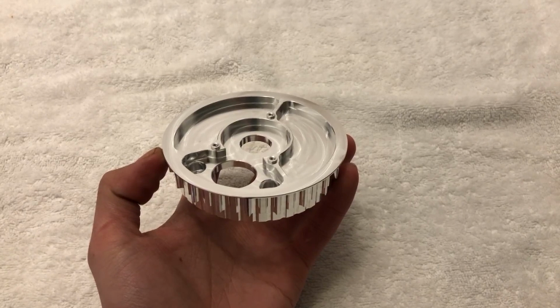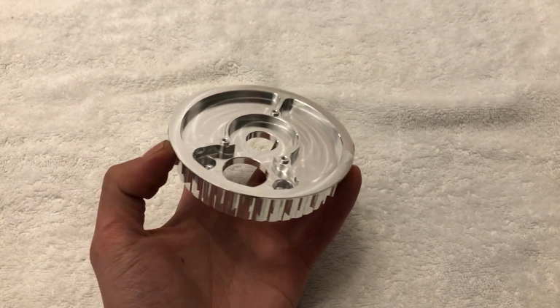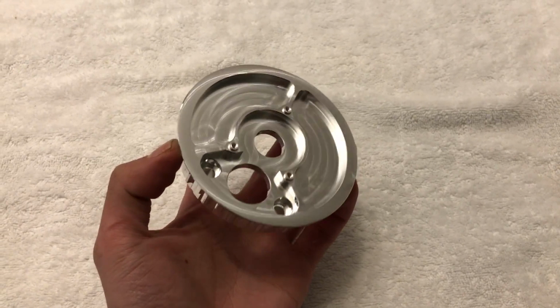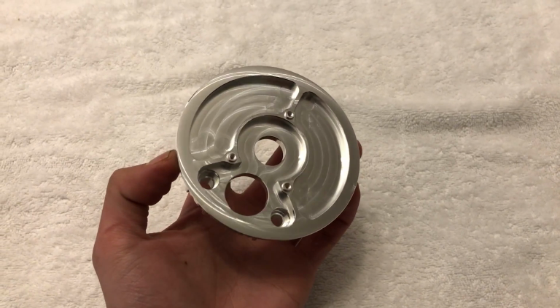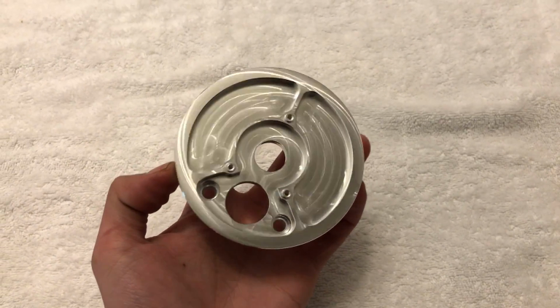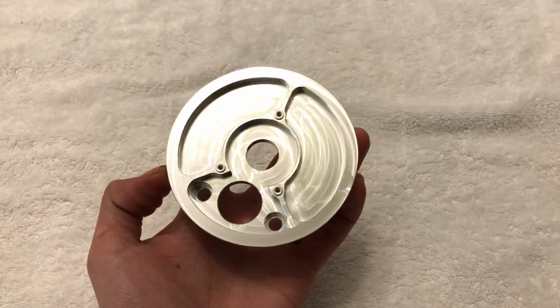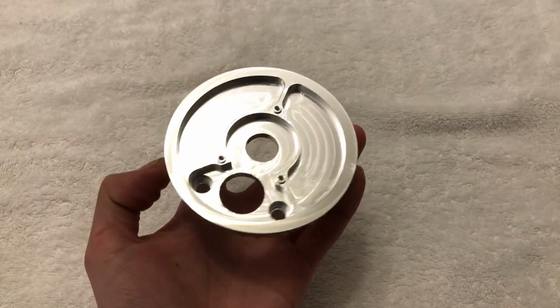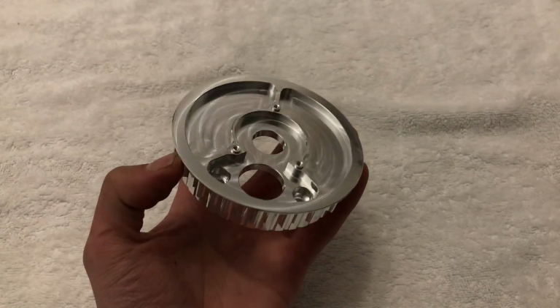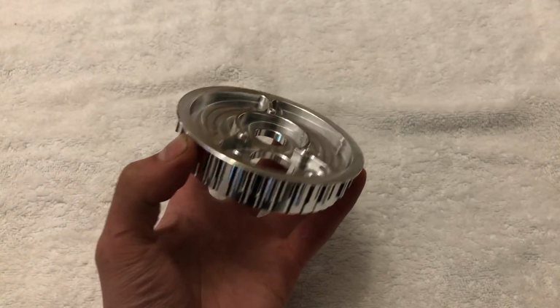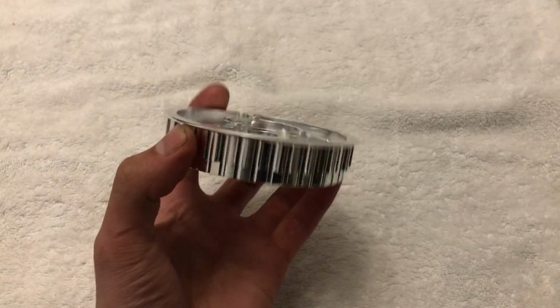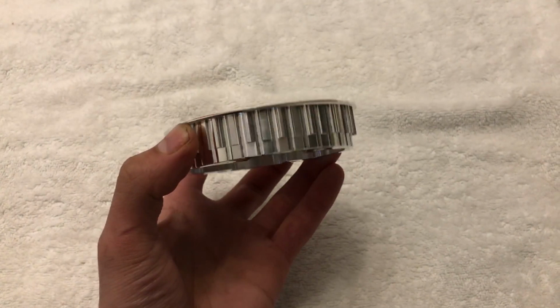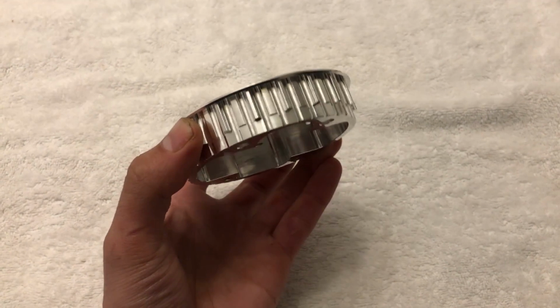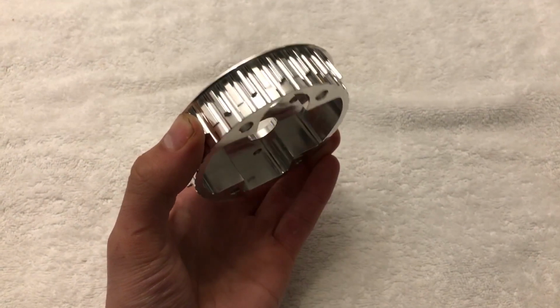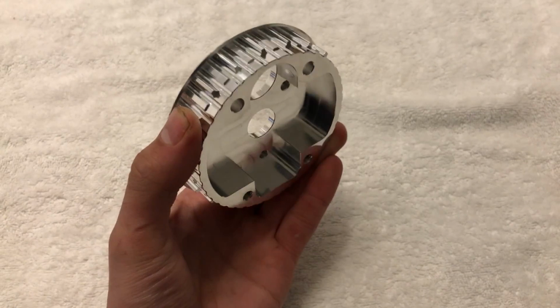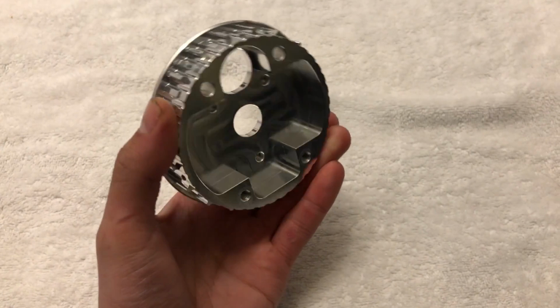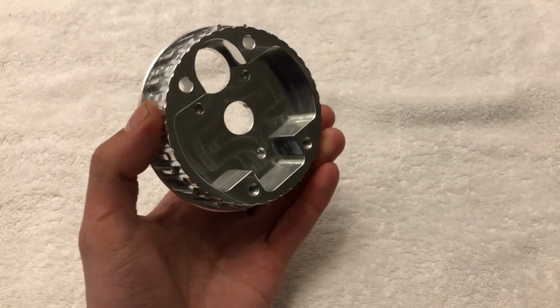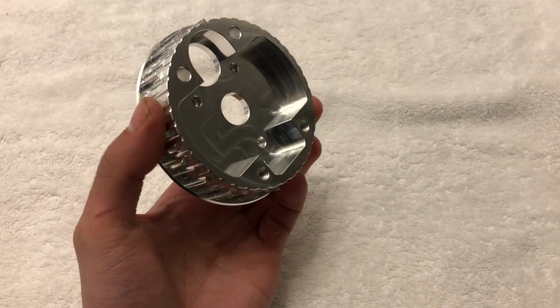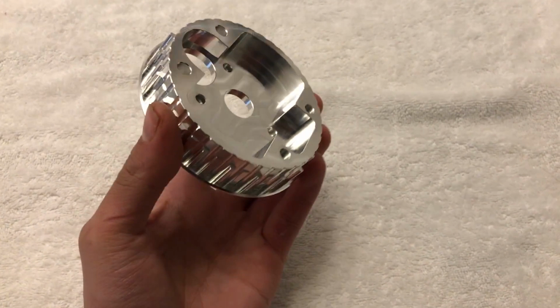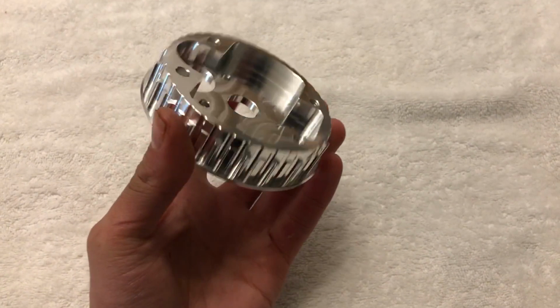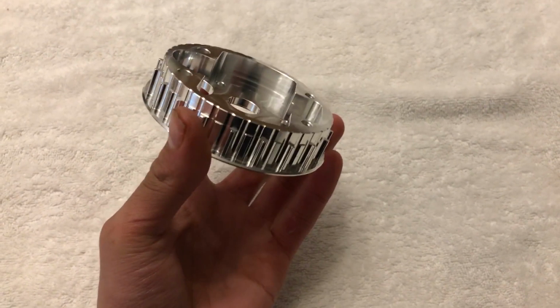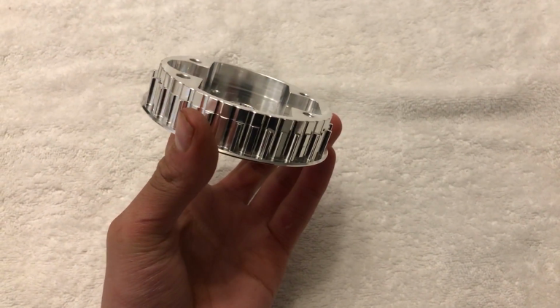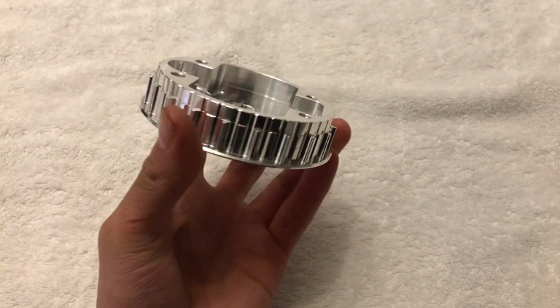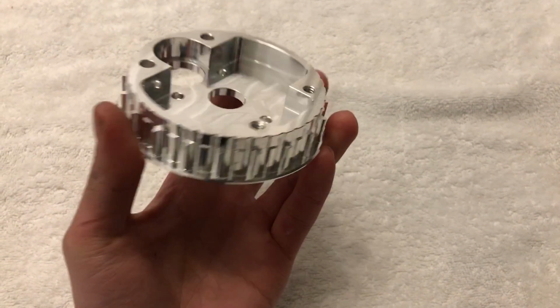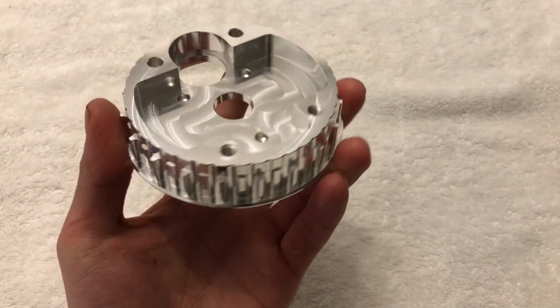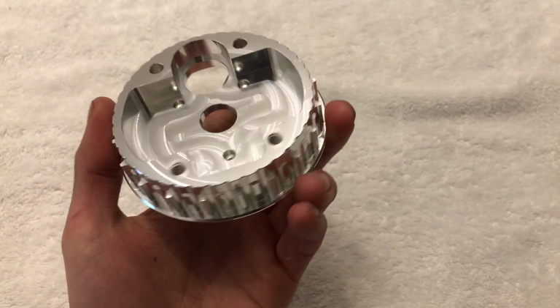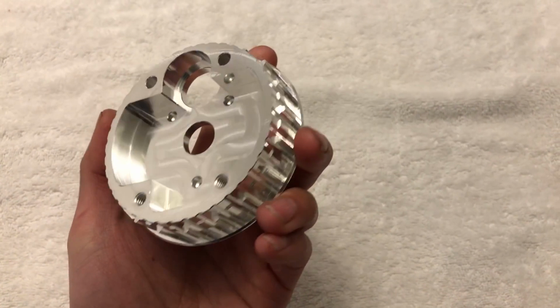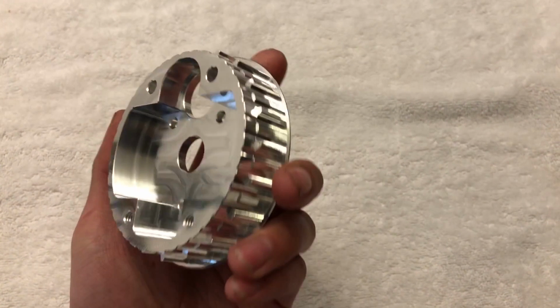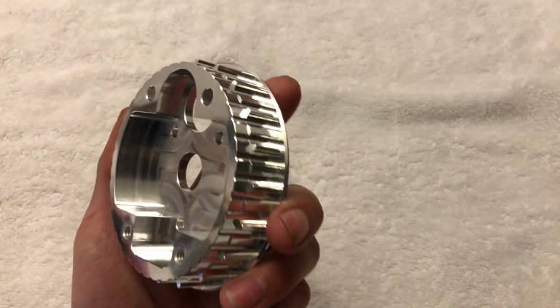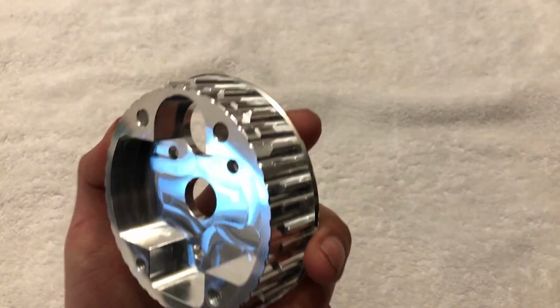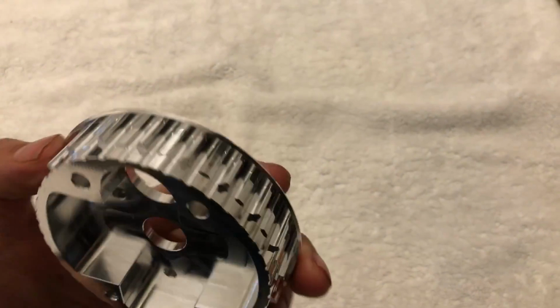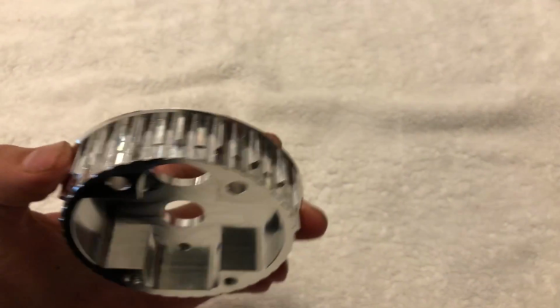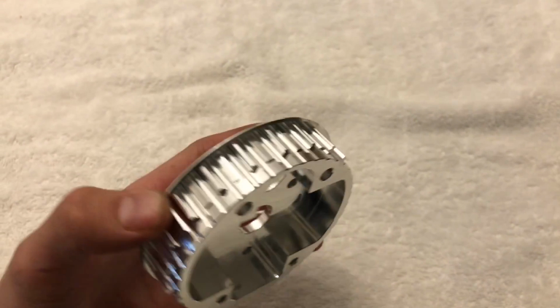And here is our finished part. Thanks for watching.